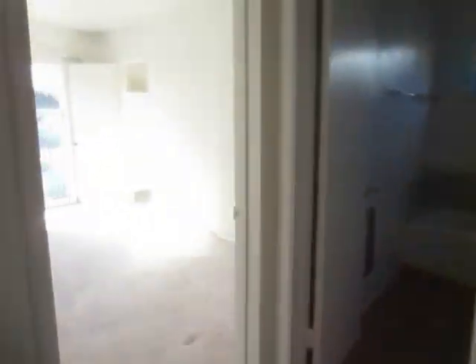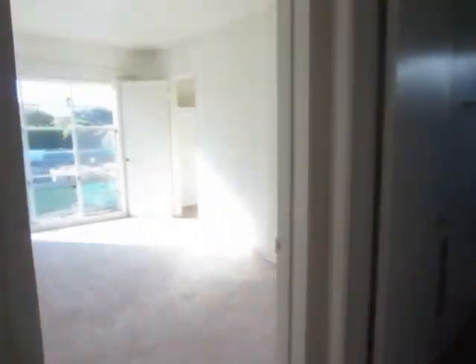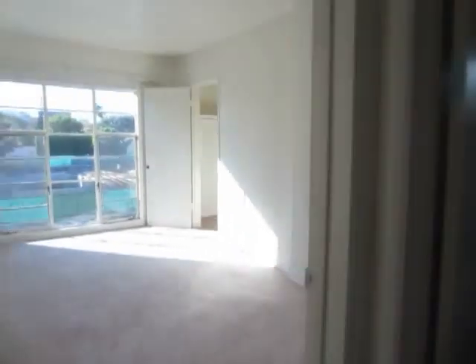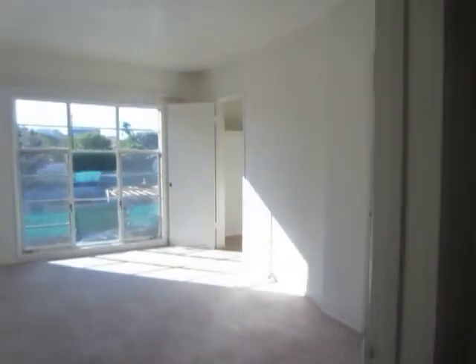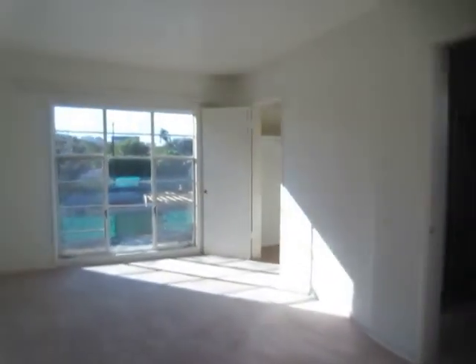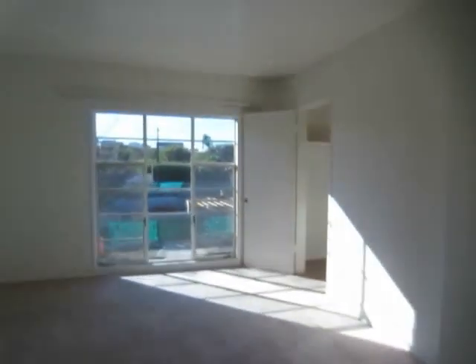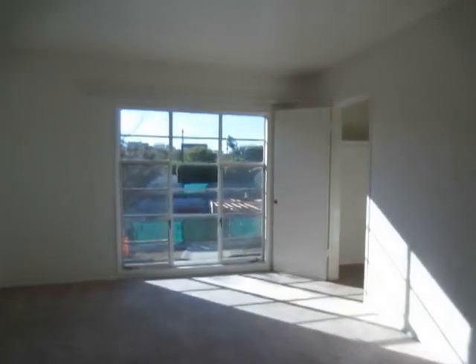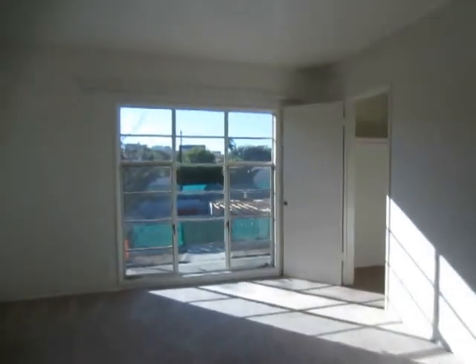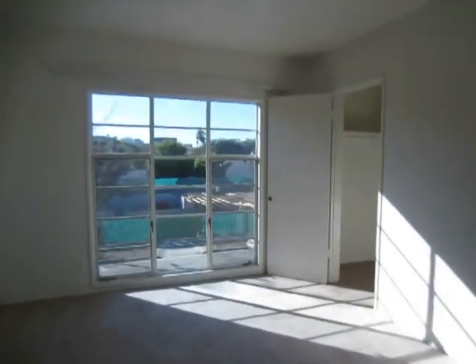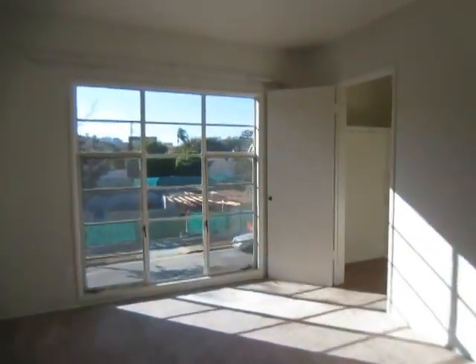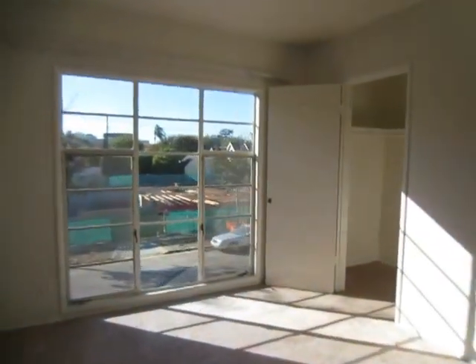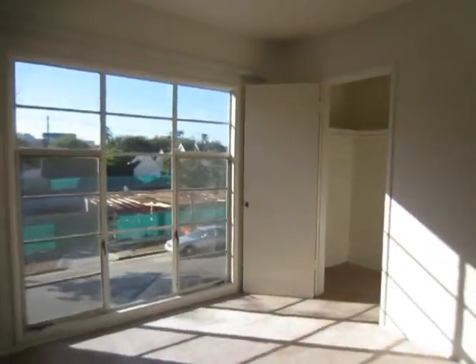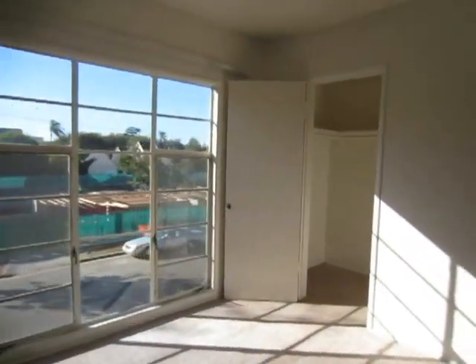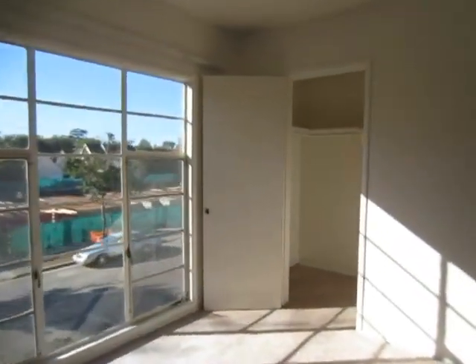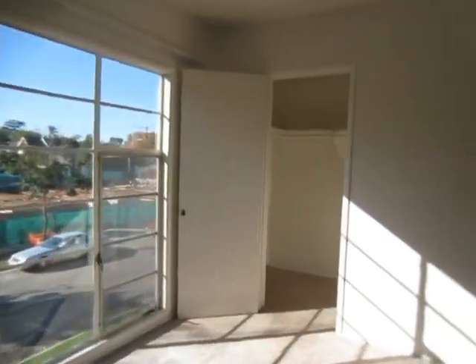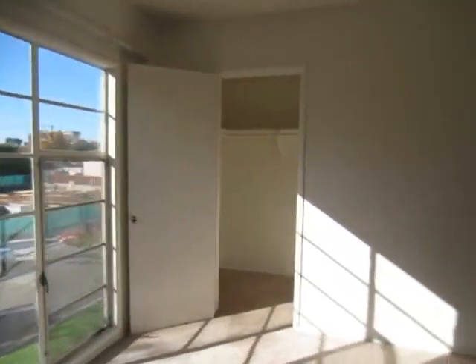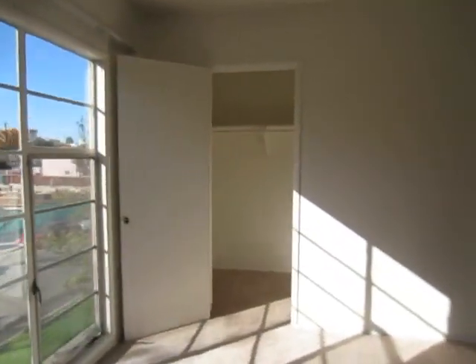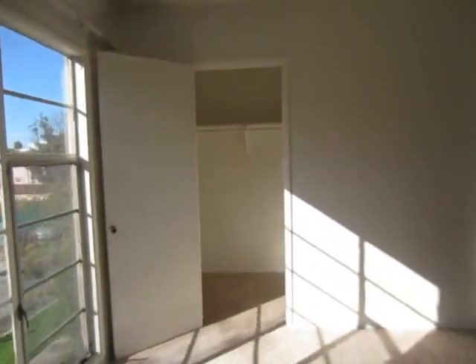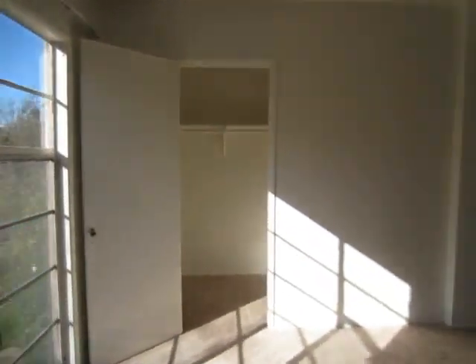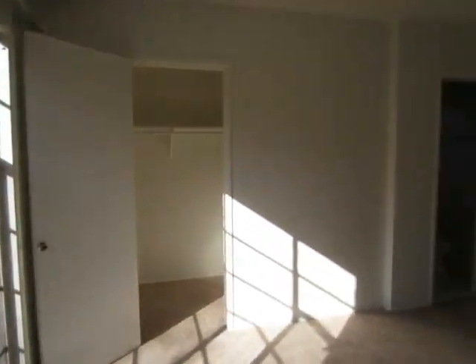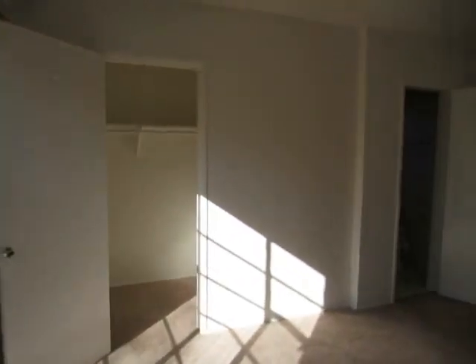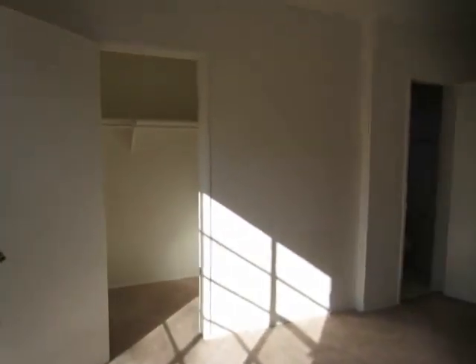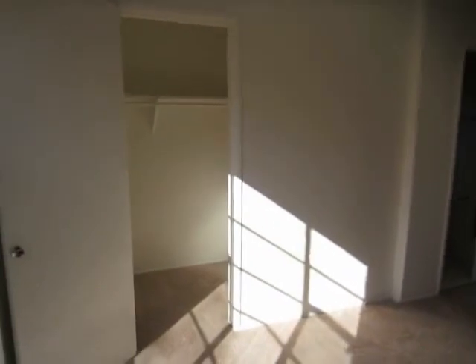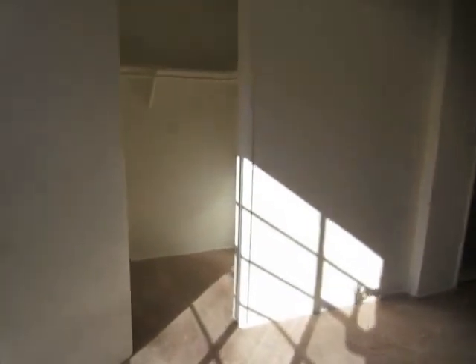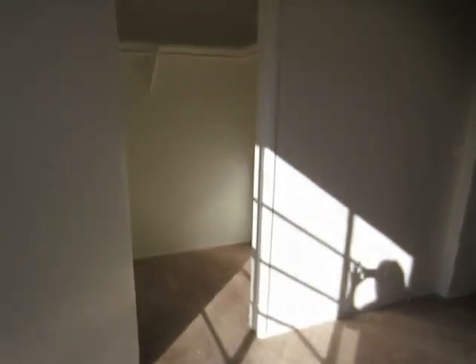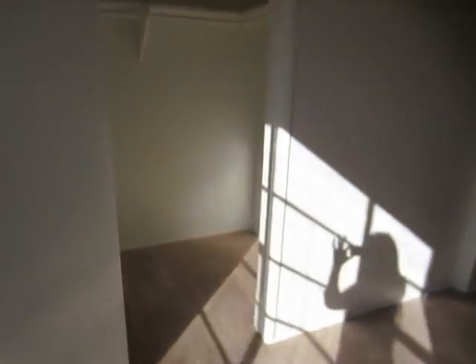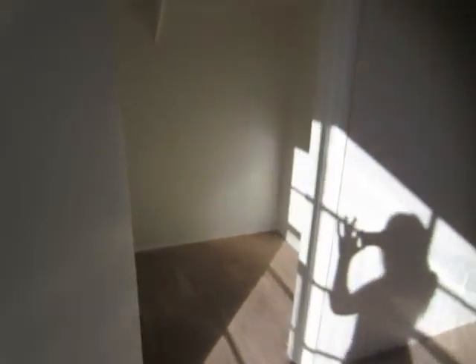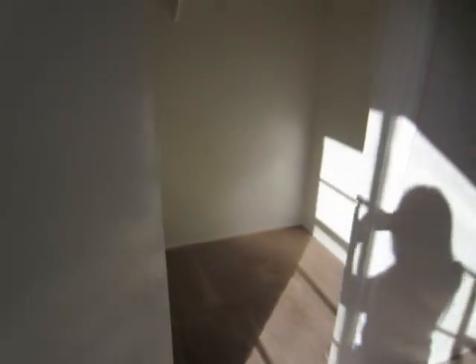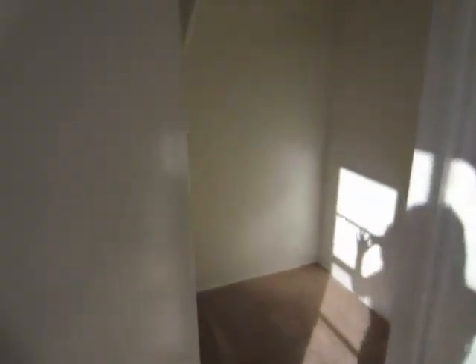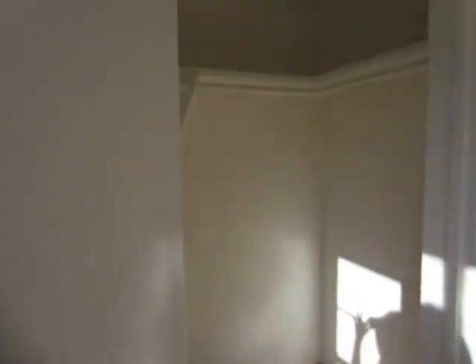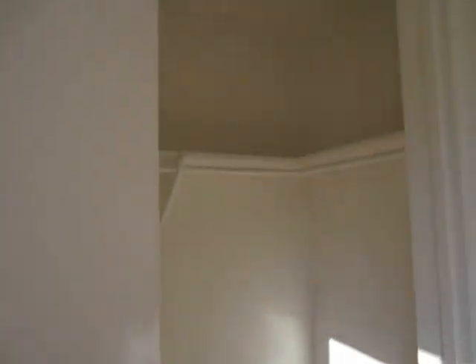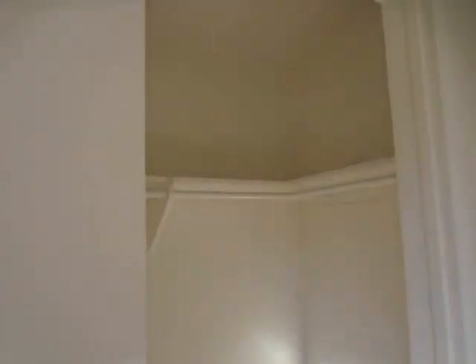The bedrooms are very spacious and they get wonderful lighting. There's a lot of windows throughout this unit. This bedroom also has a very large walk-in closet.